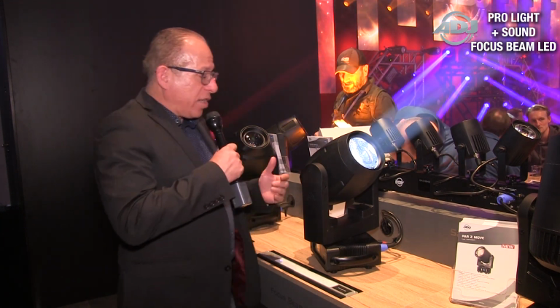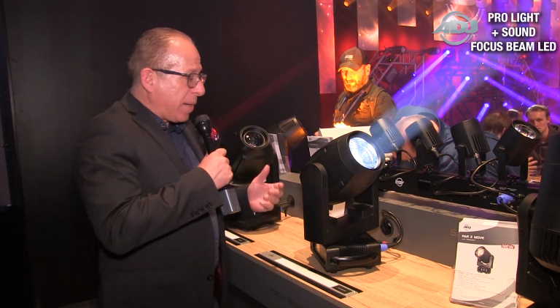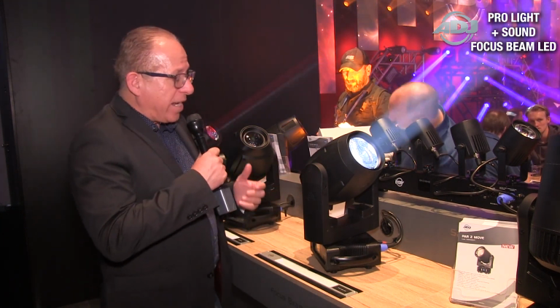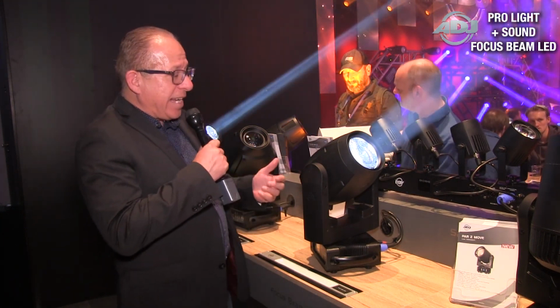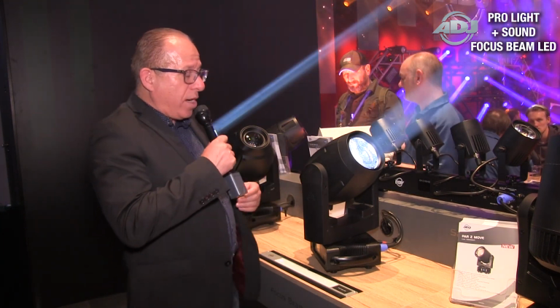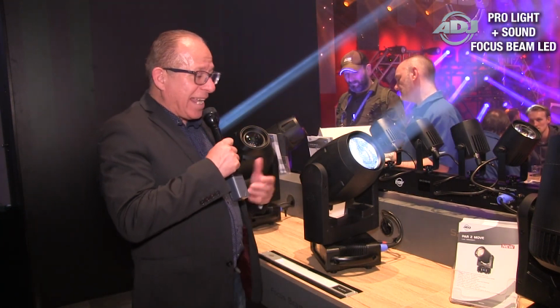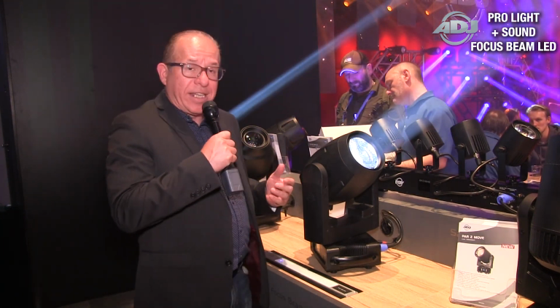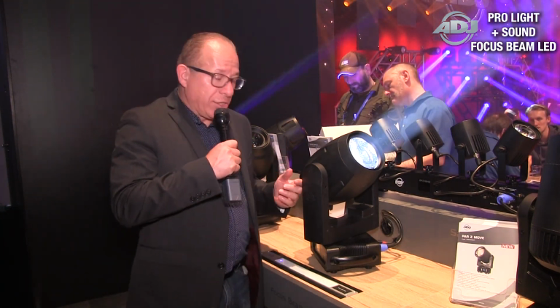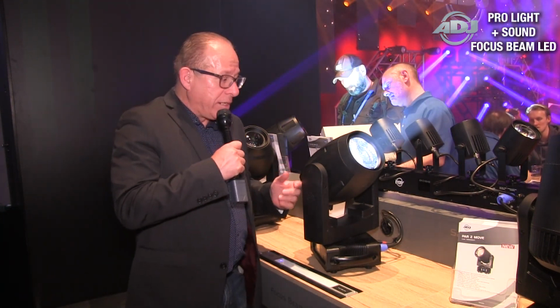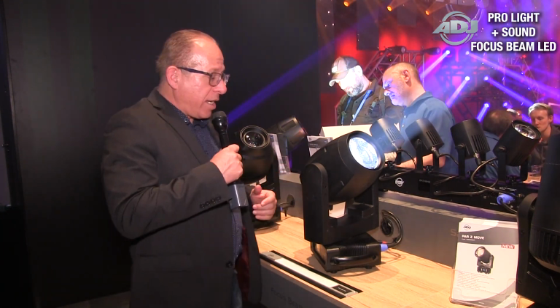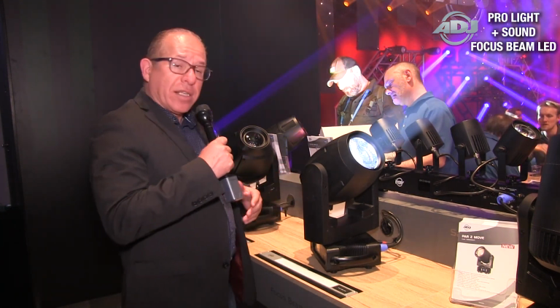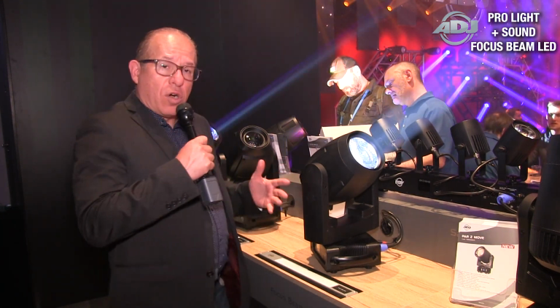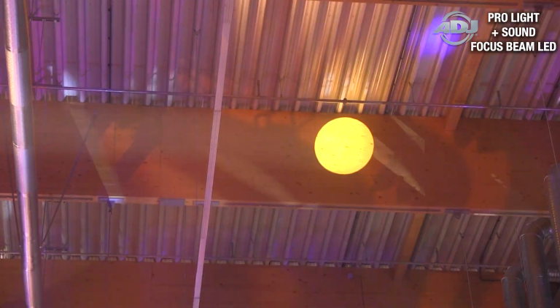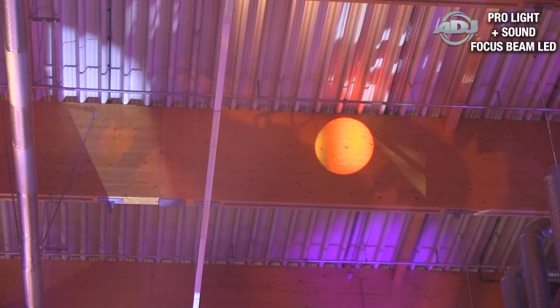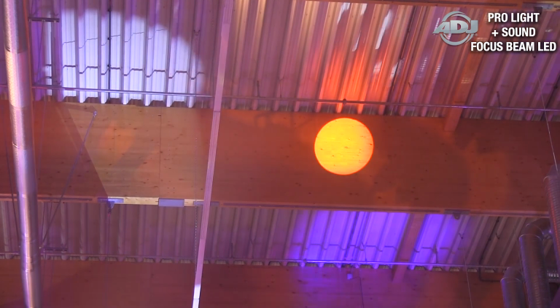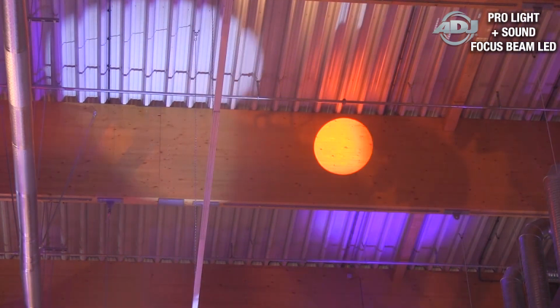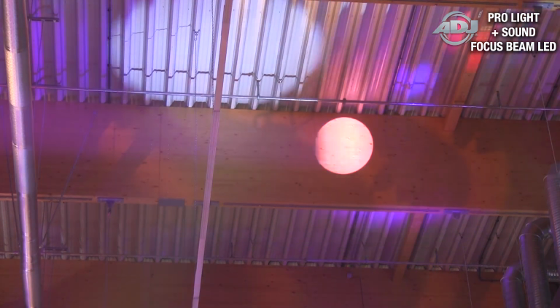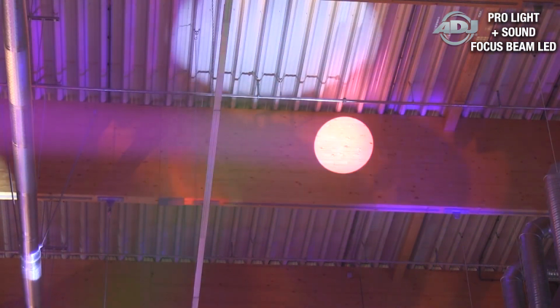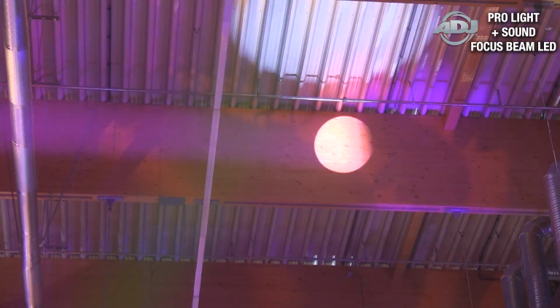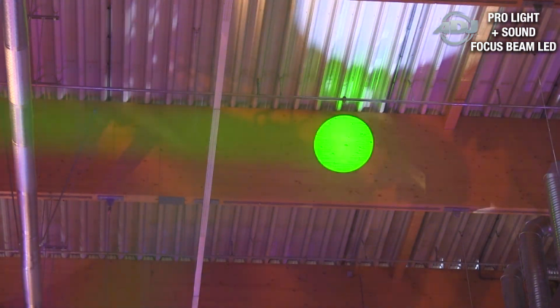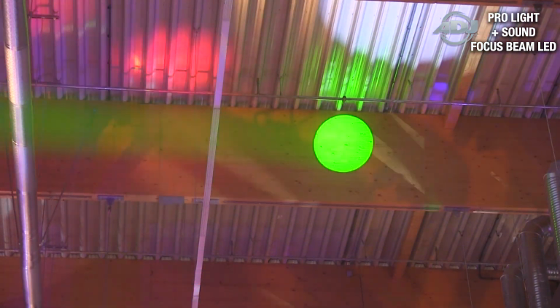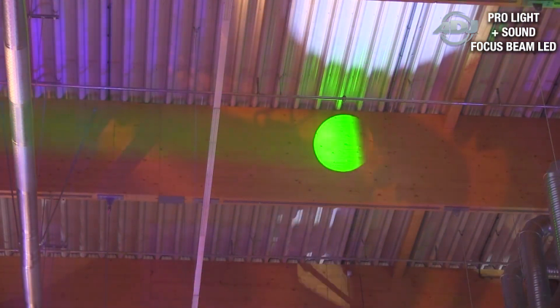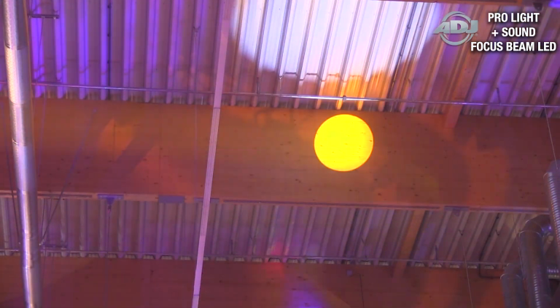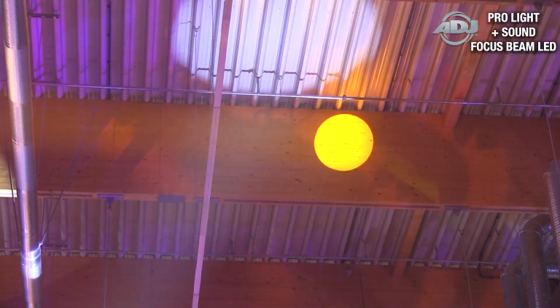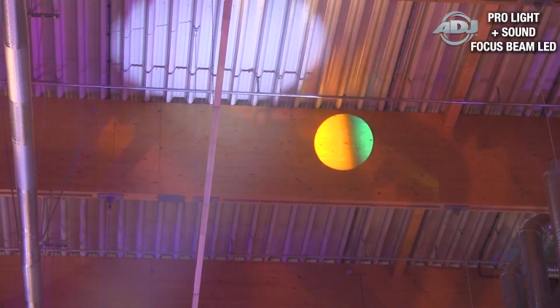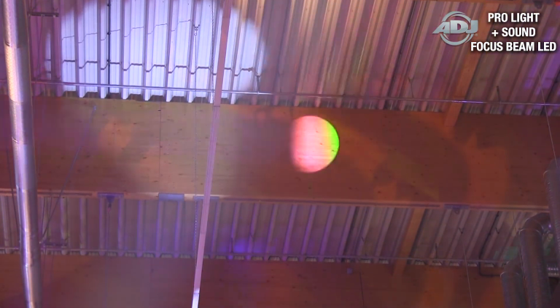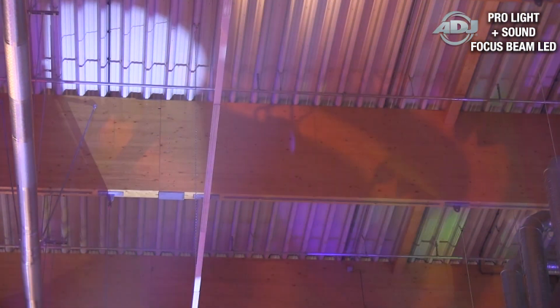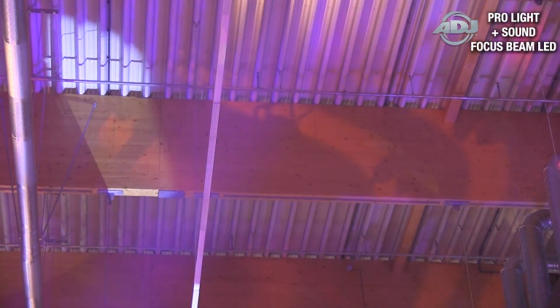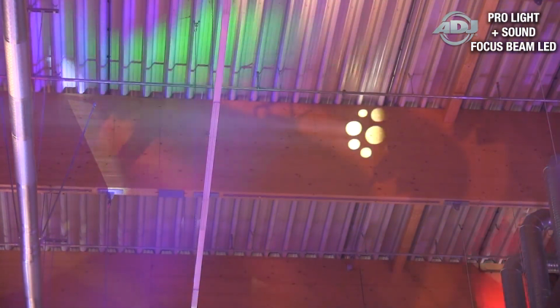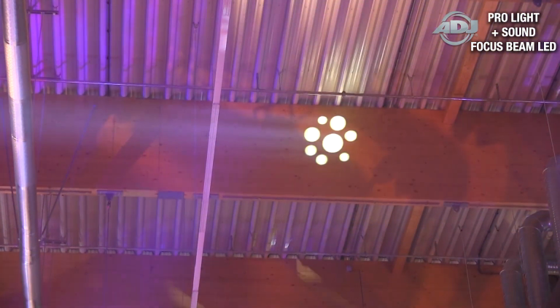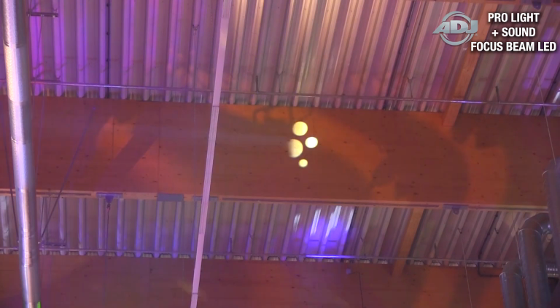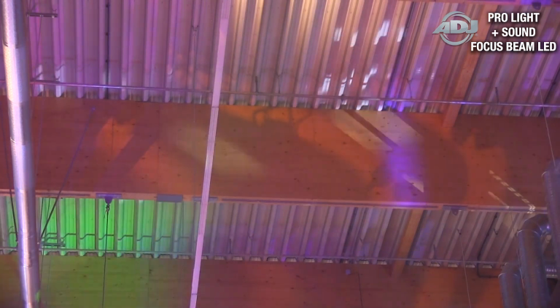This is powered by an 80 watt LED engine. It has a gobo wheel and color wheel — 15 gobos and 13 colors. It has a 5 degree beam angle and a frost filter.